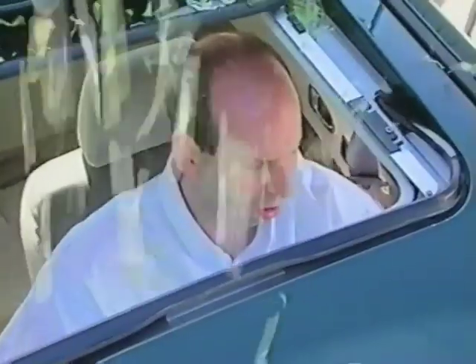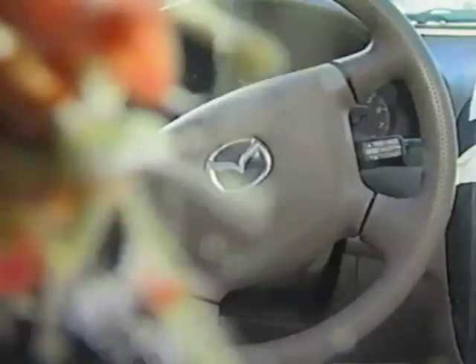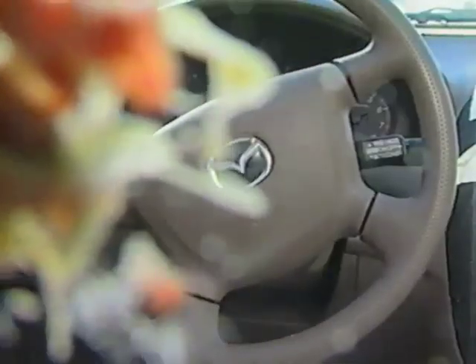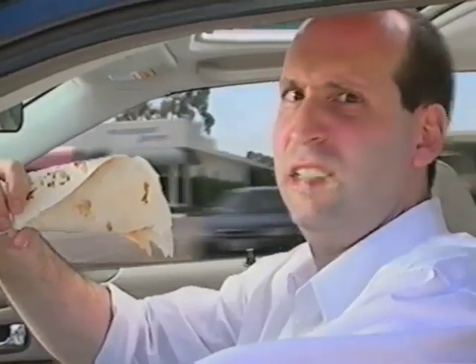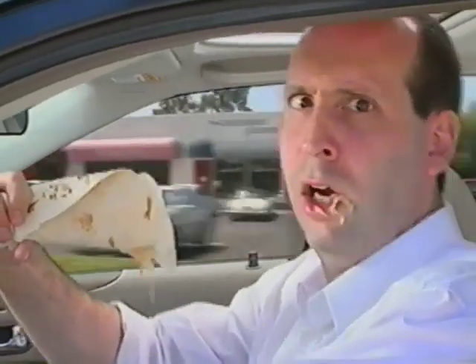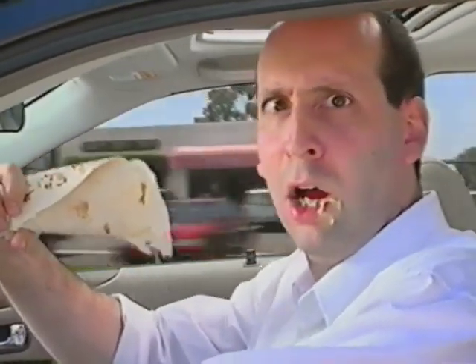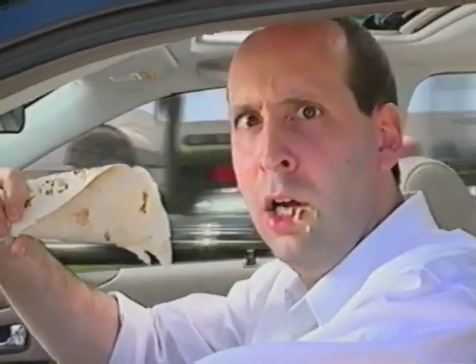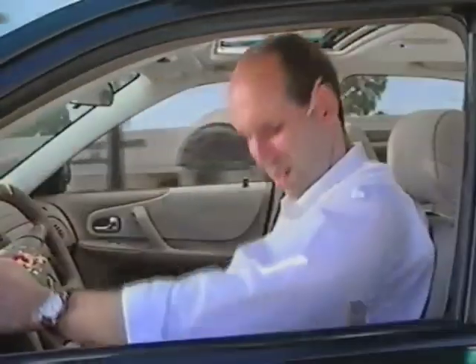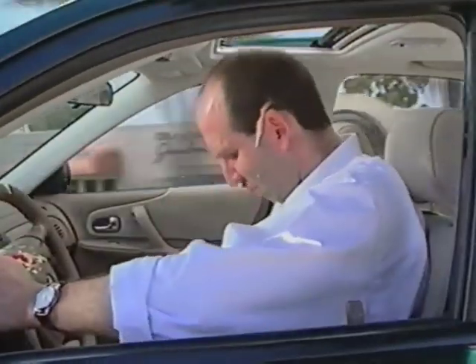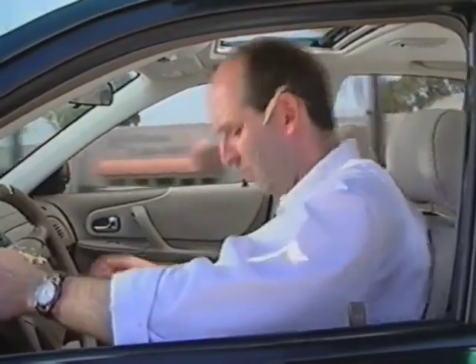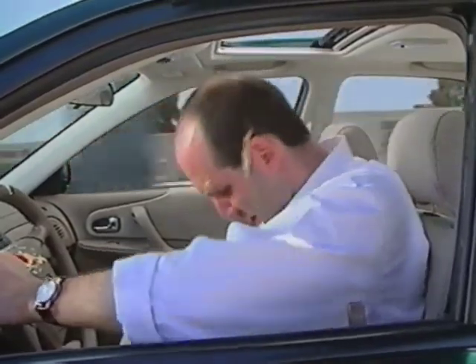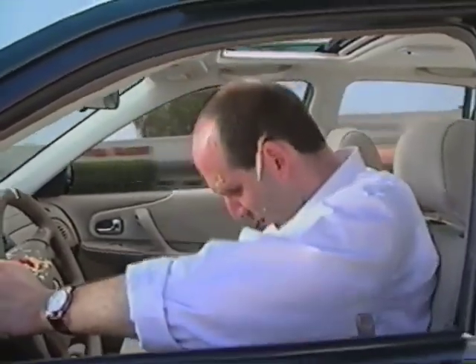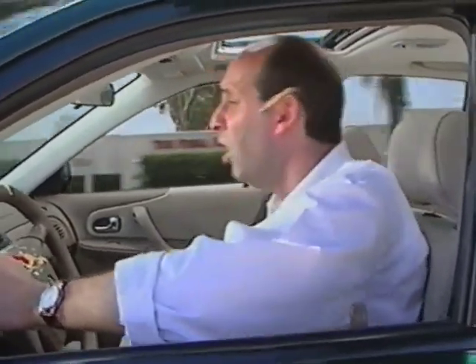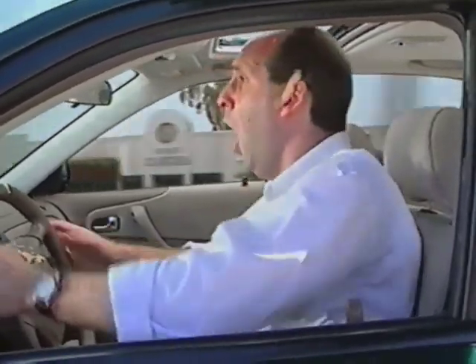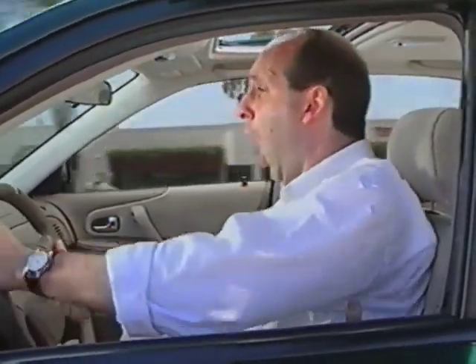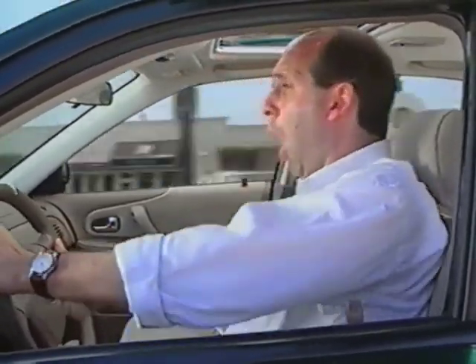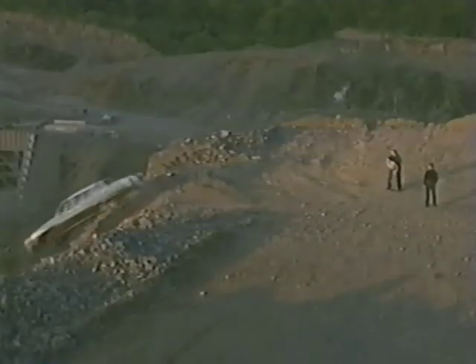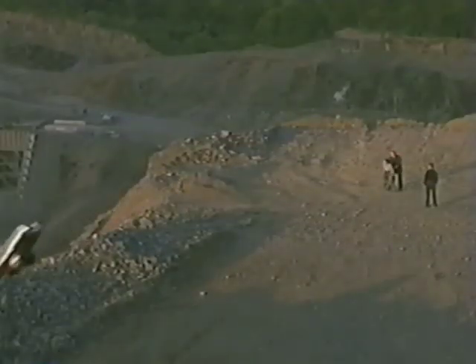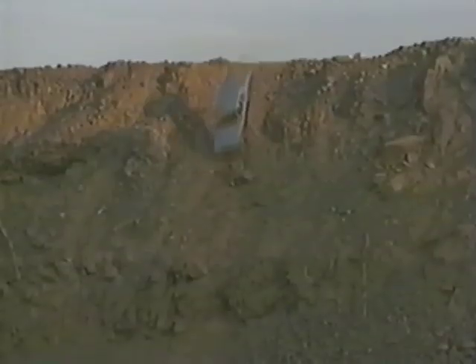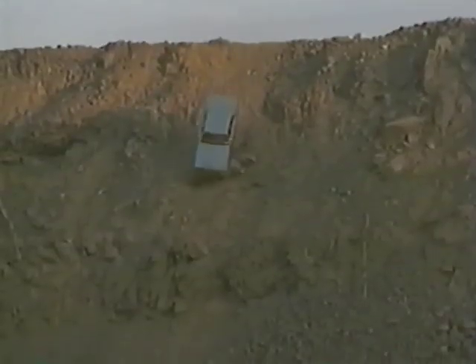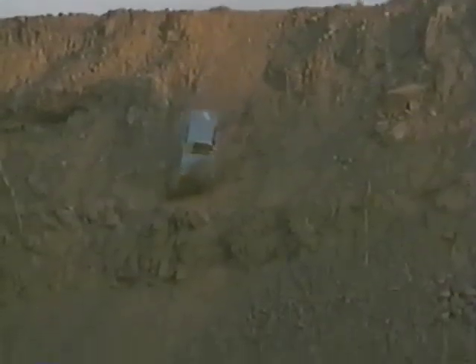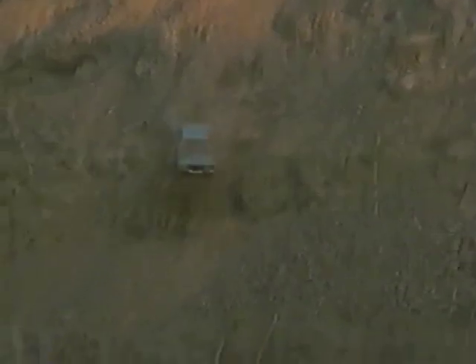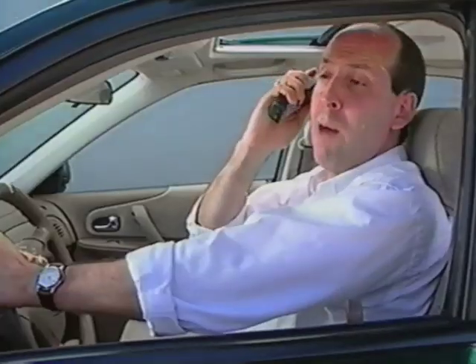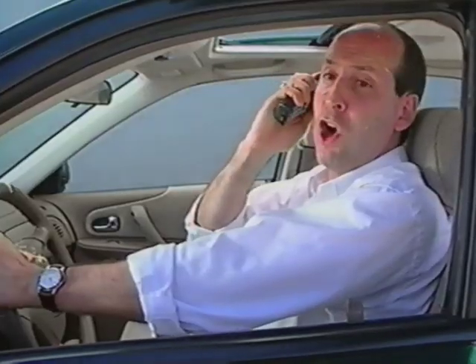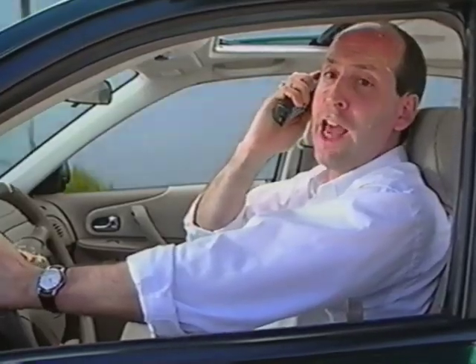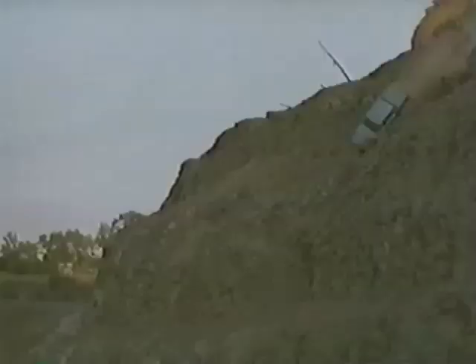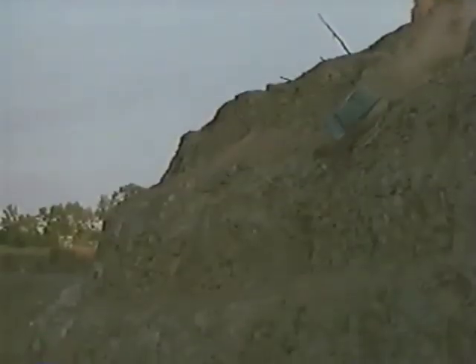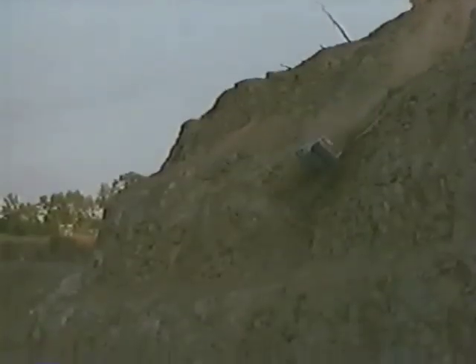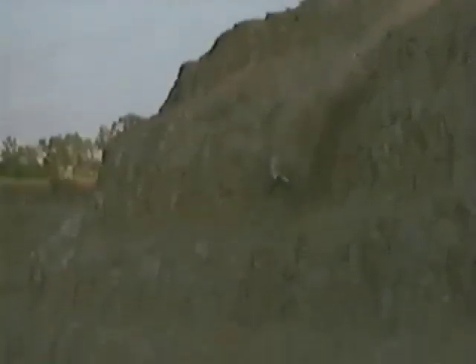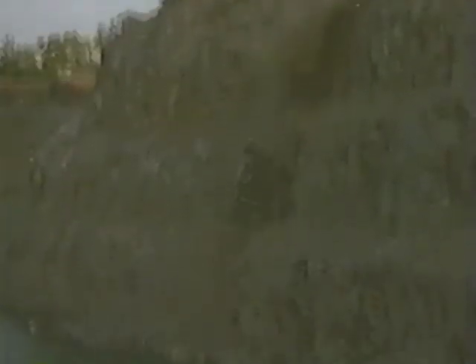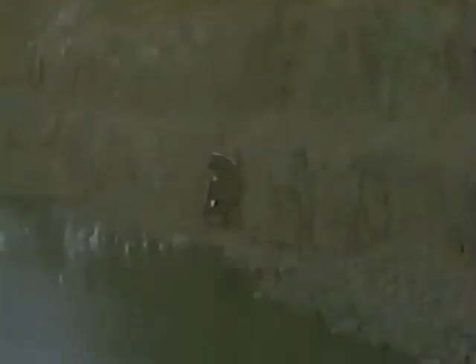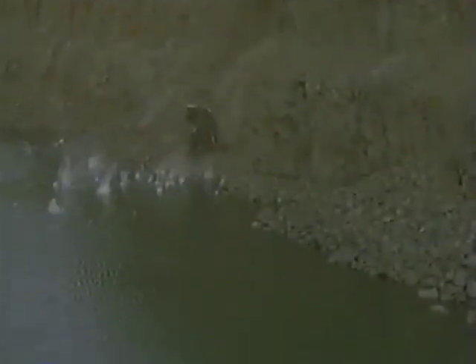Oh! Gah, gah, gah! Oh! Oh! Yeah, Bob, I've got to call you later, okay?